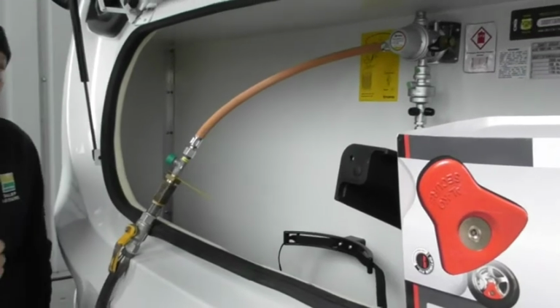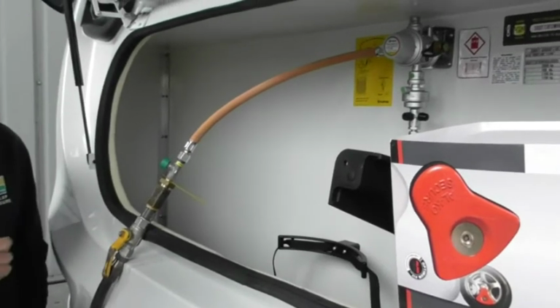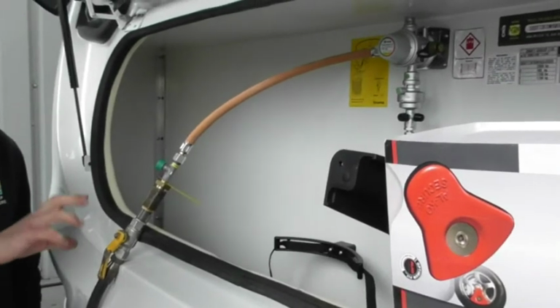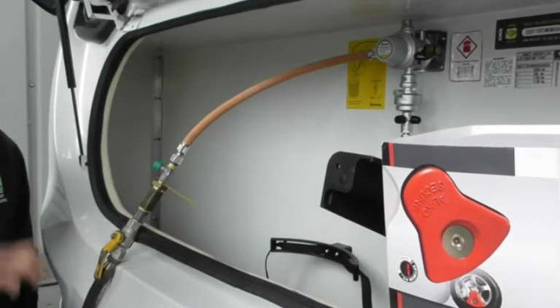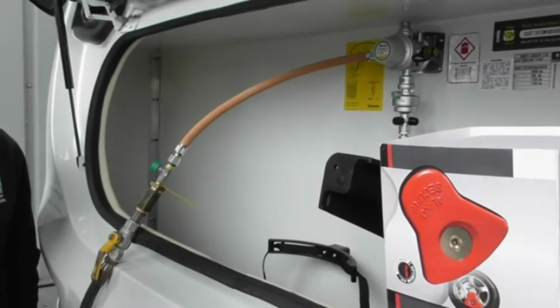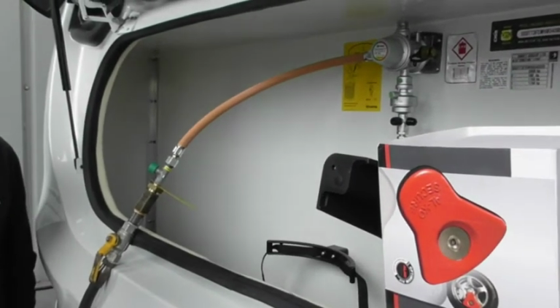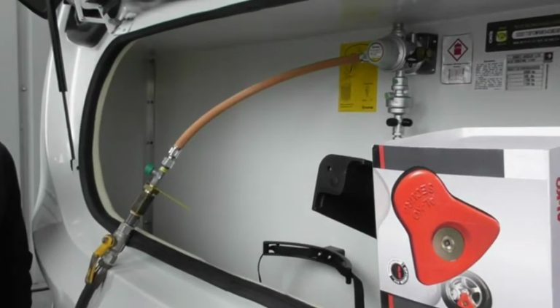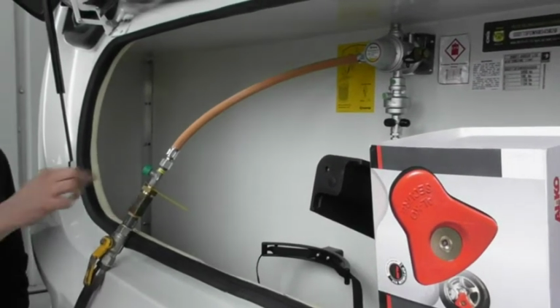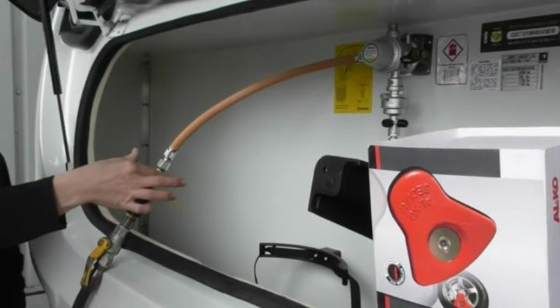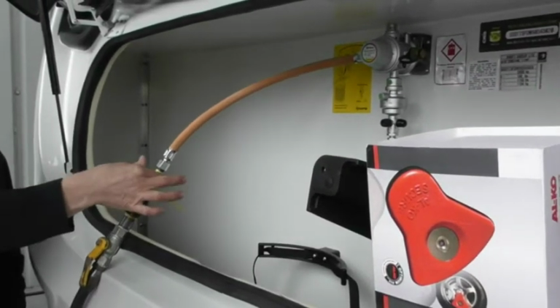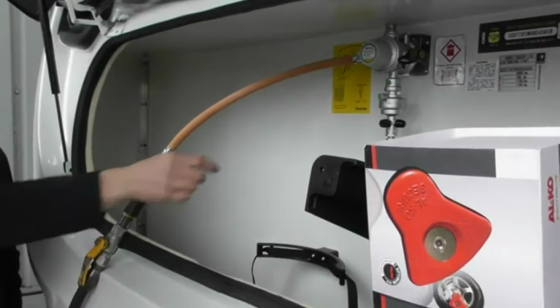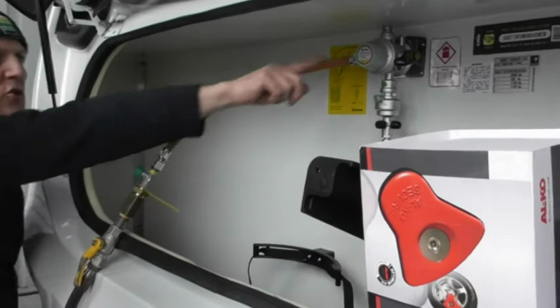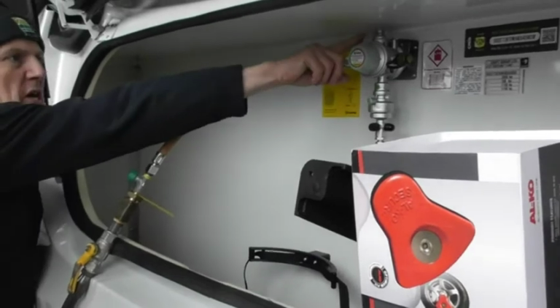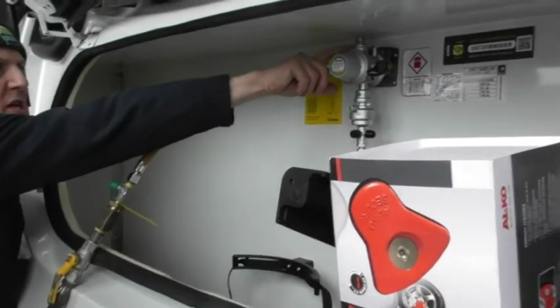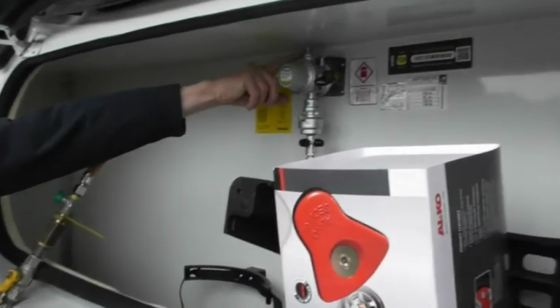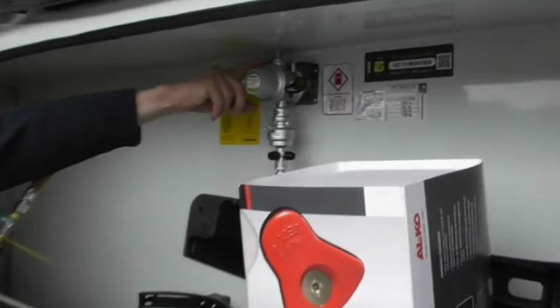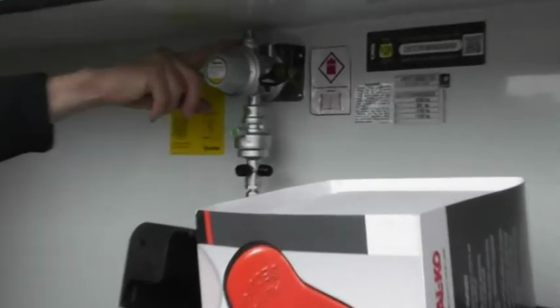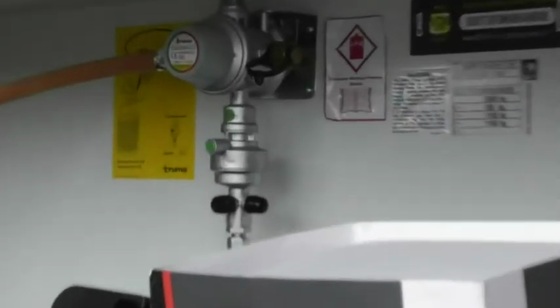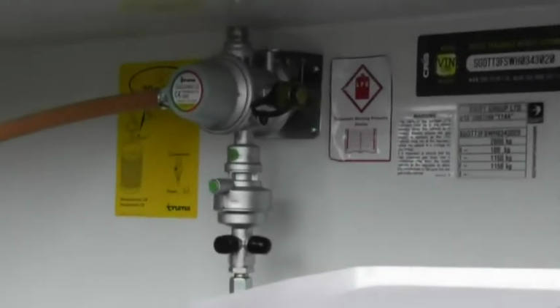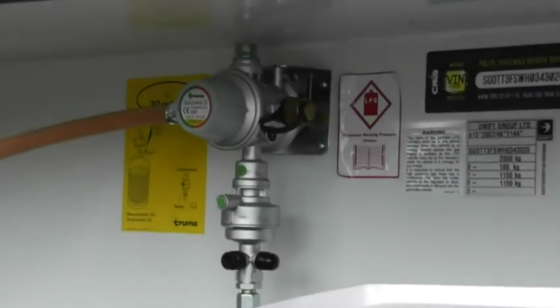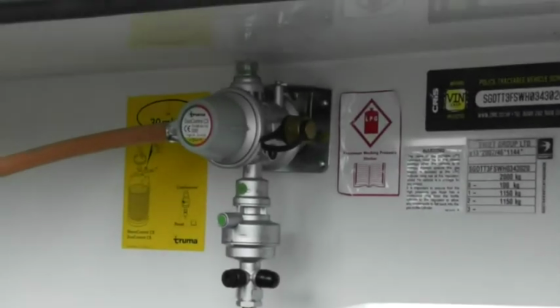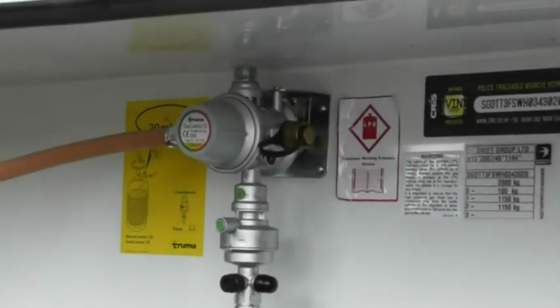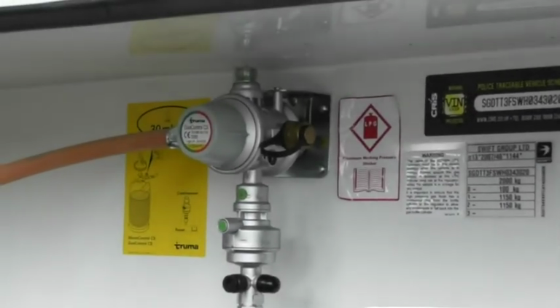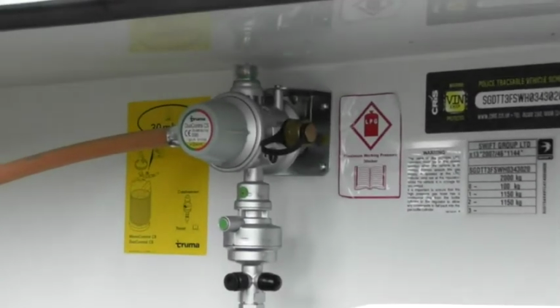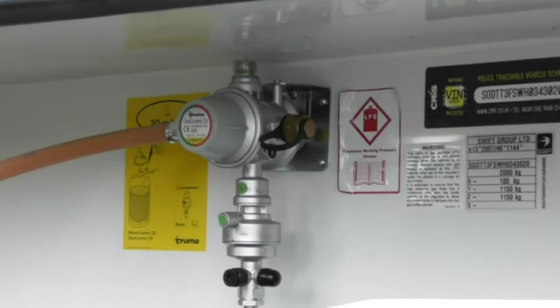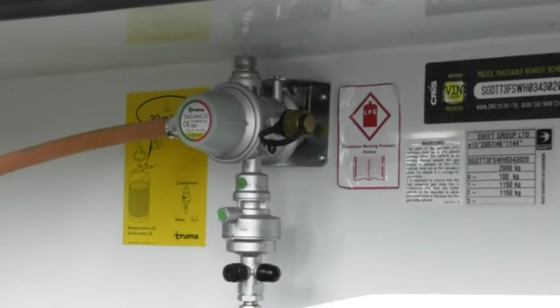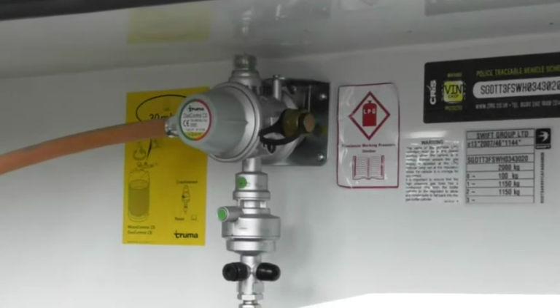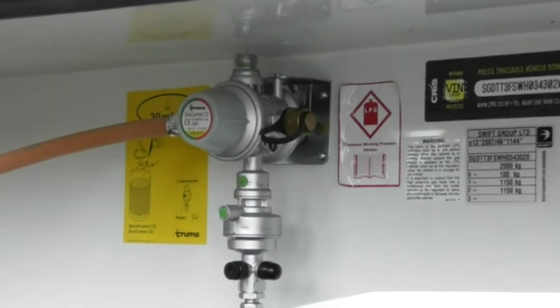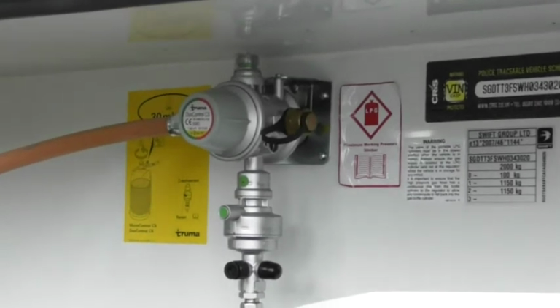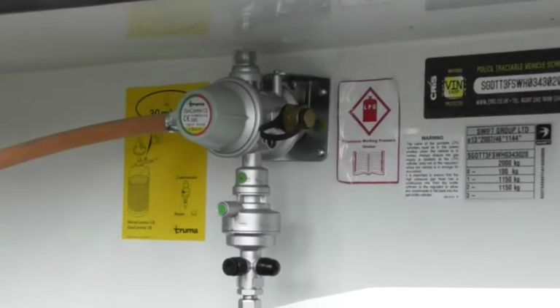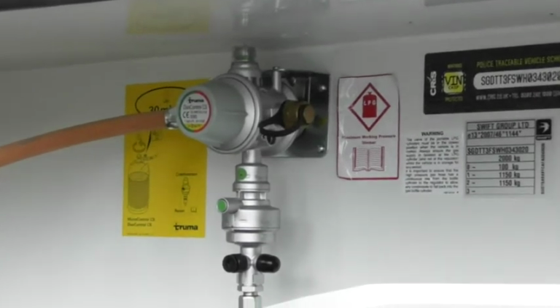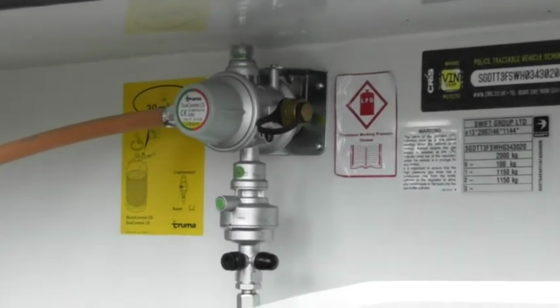So if you've jumped inside and something's not working, just come and have a look. Press that, you should see a green — see that green there? That's how you've got pressure. If it's red, you've either got an empty cylinder, or you haven't pressed that.